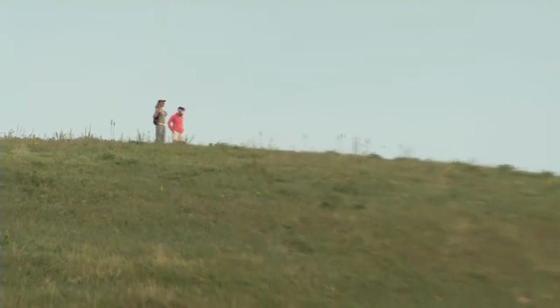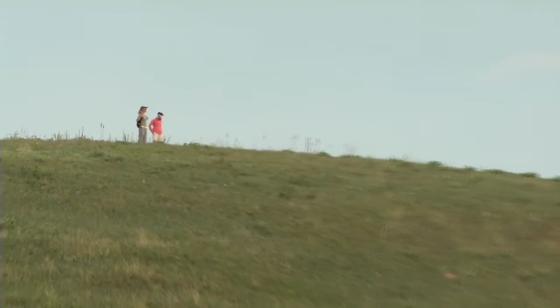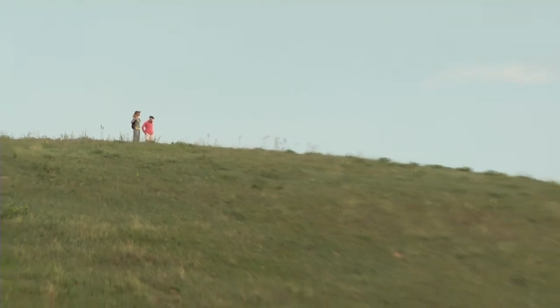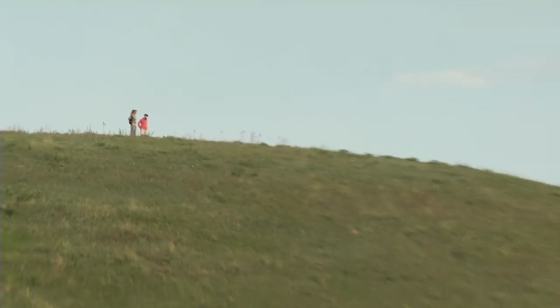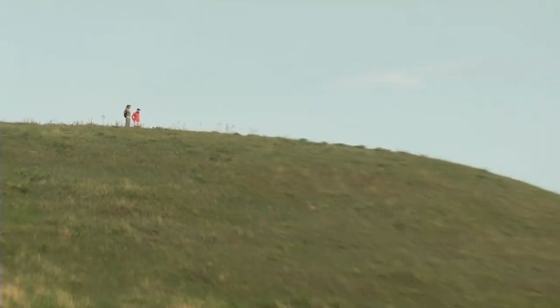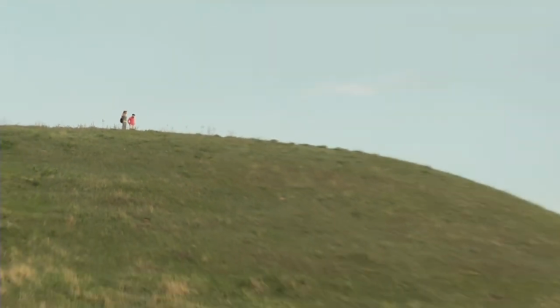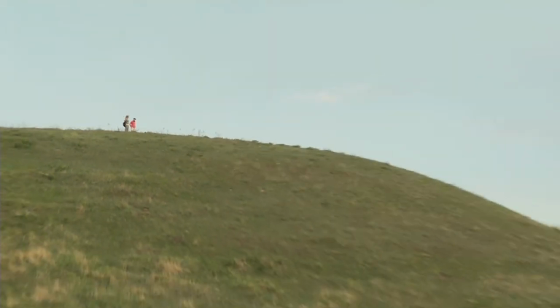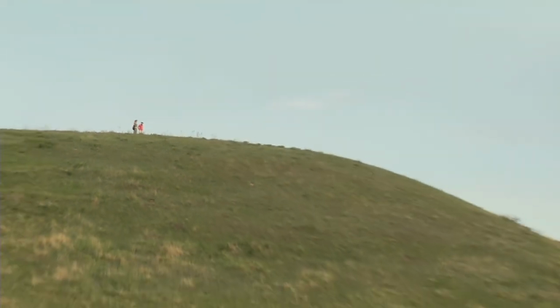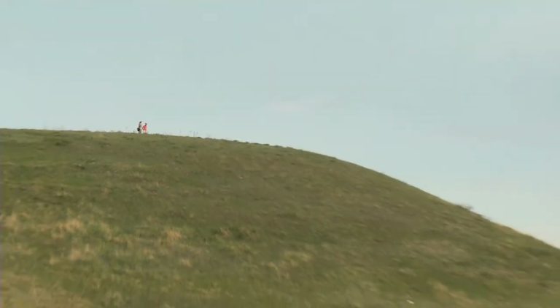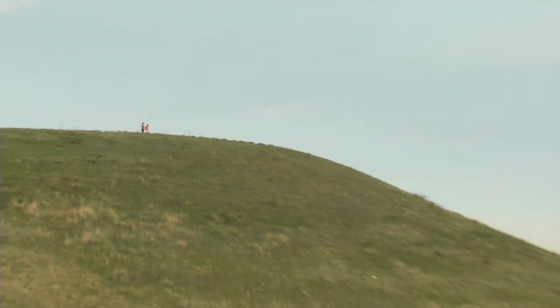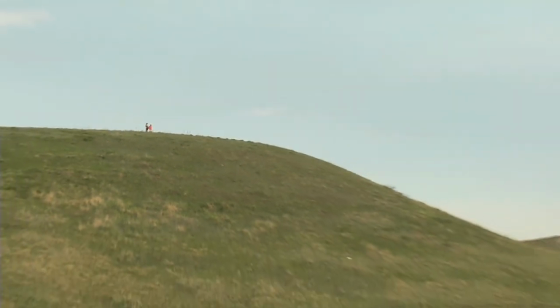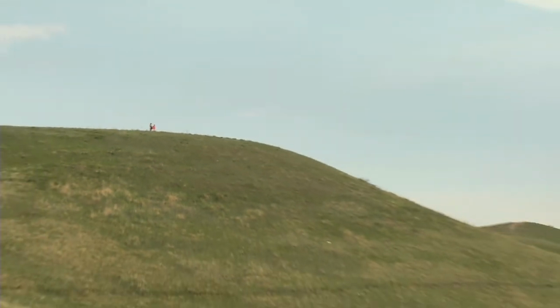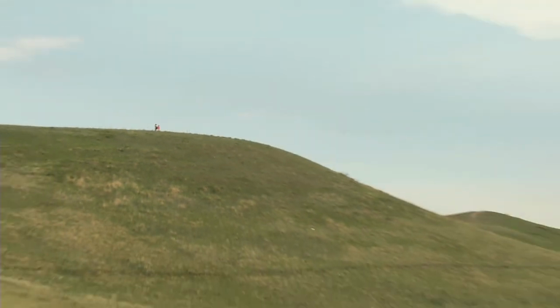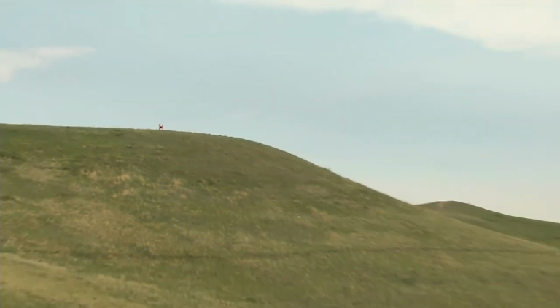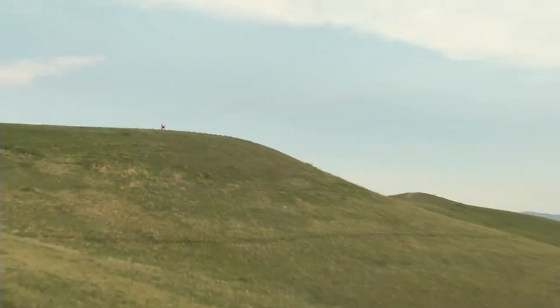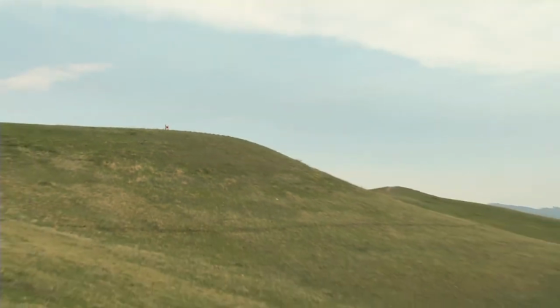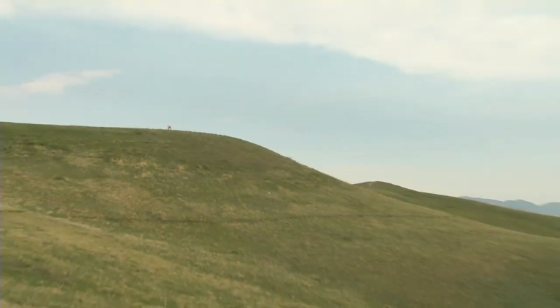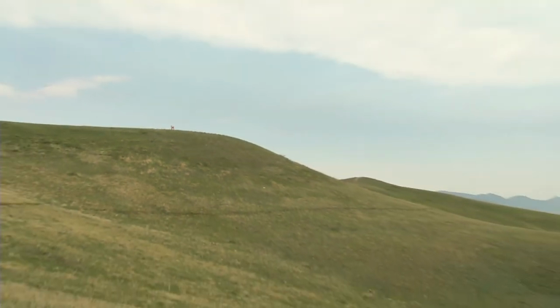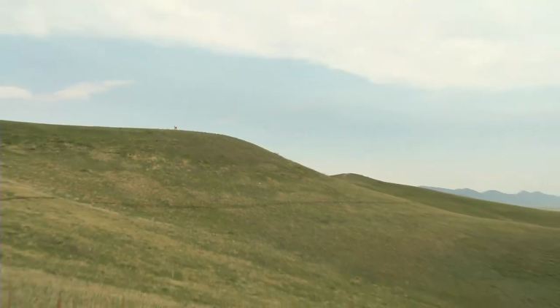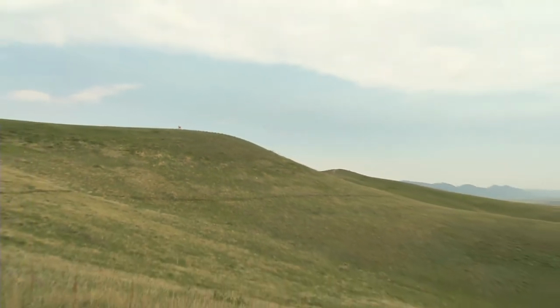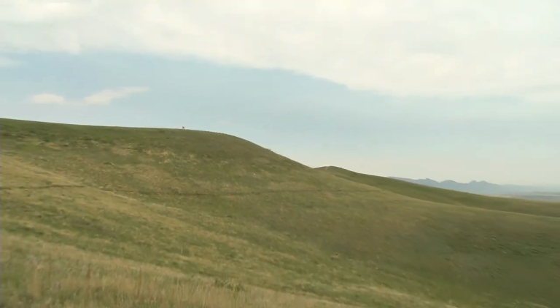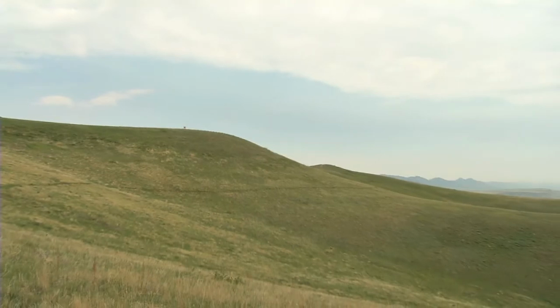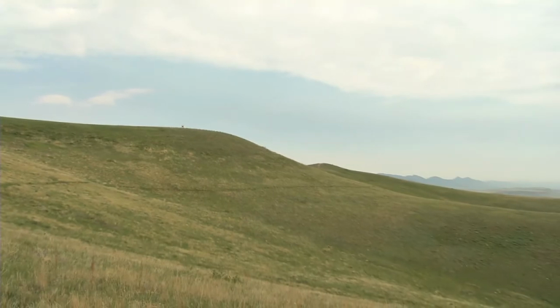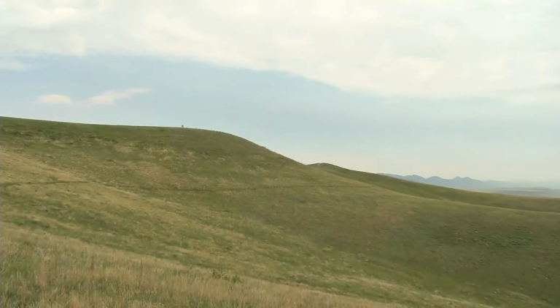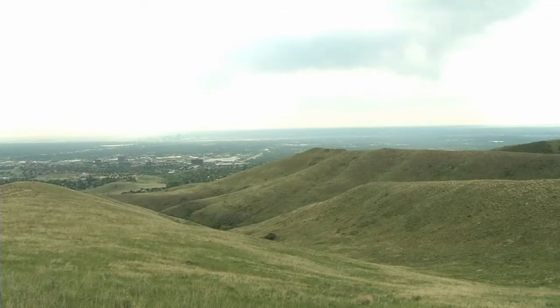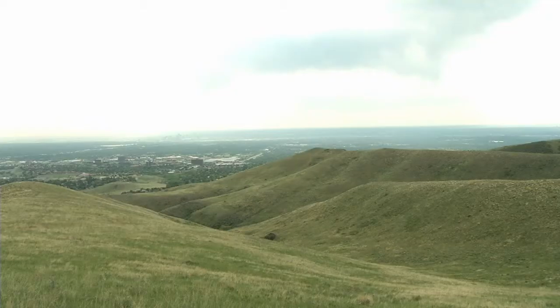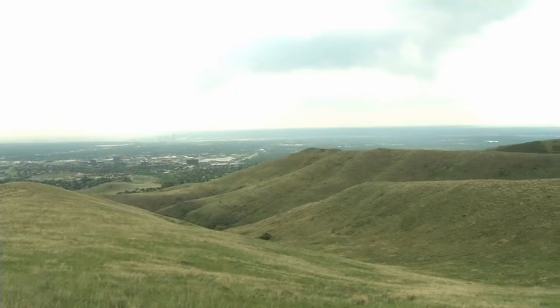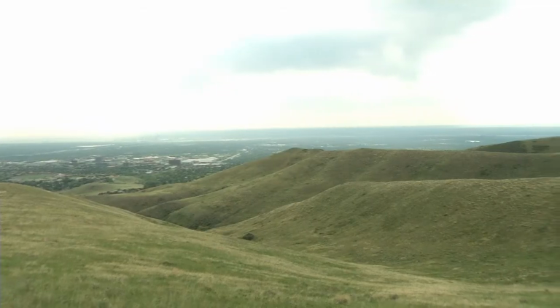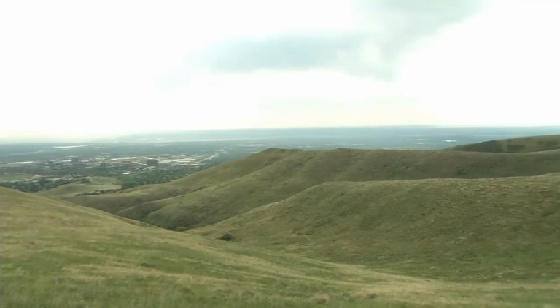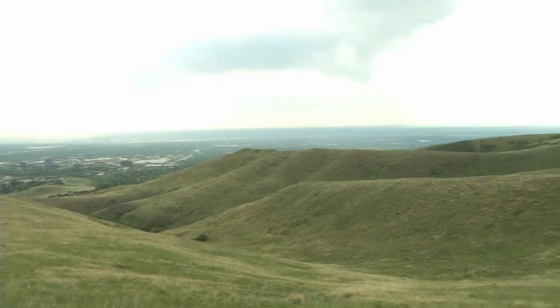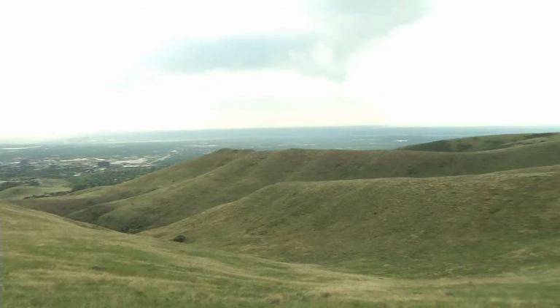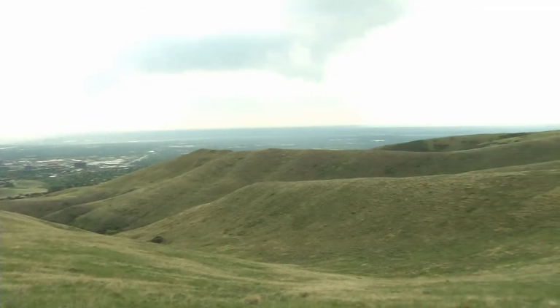The park is about 2,400 acres, pretty good size. We've got about 12 miles of trails out here, so it's a good-sized open space park right within the urban area.